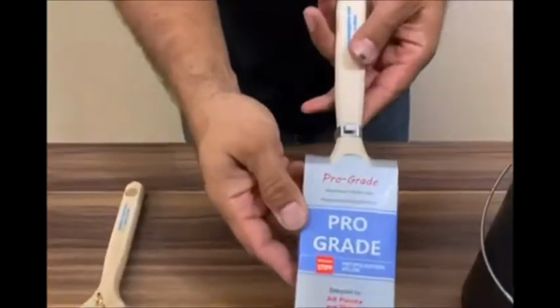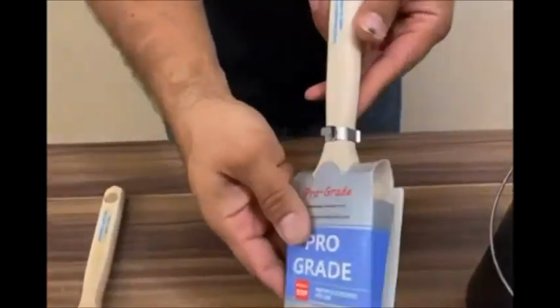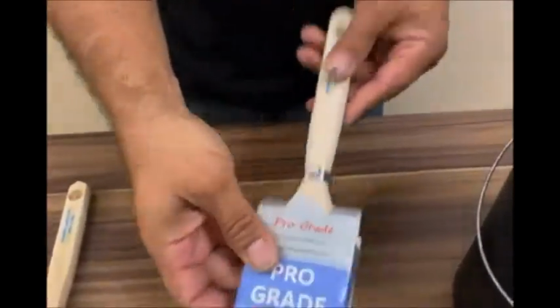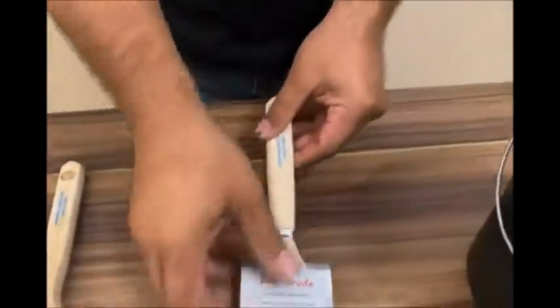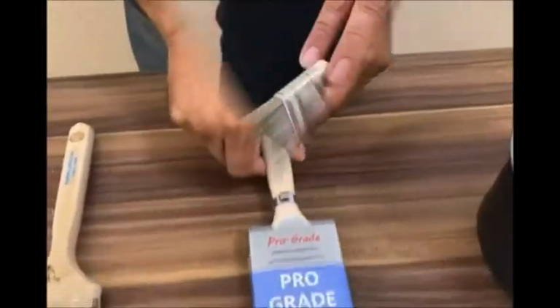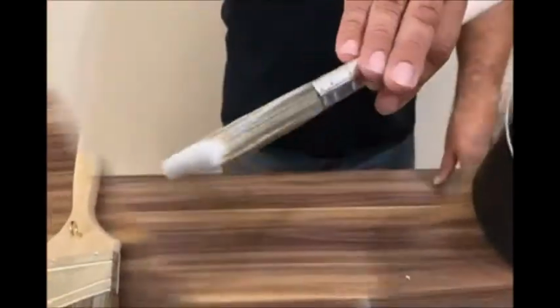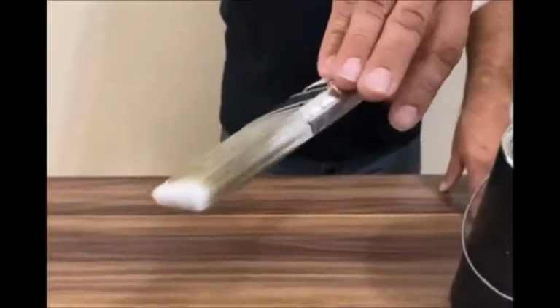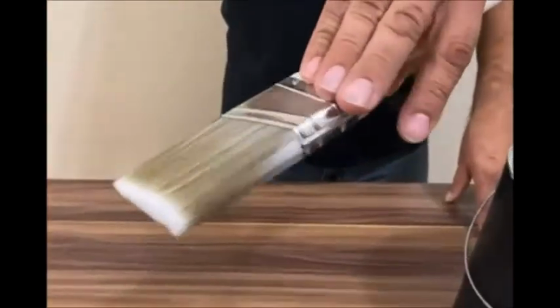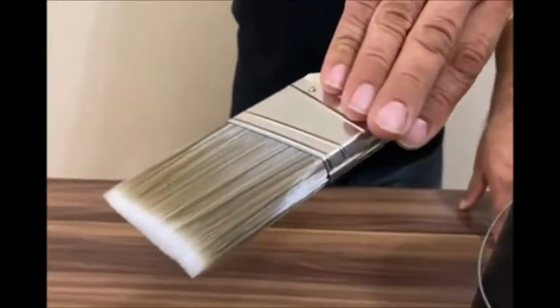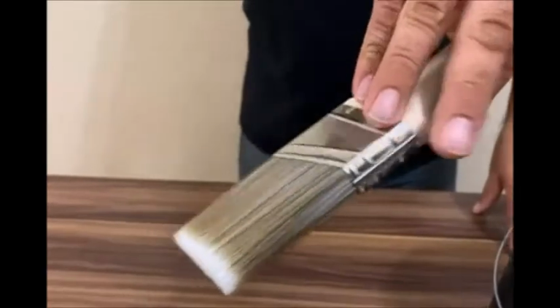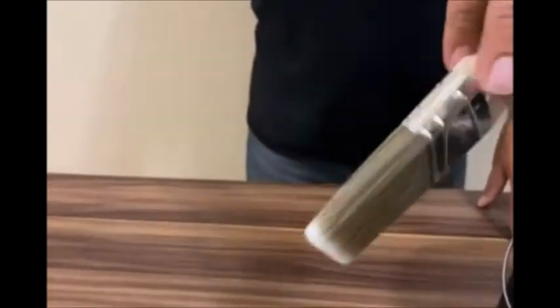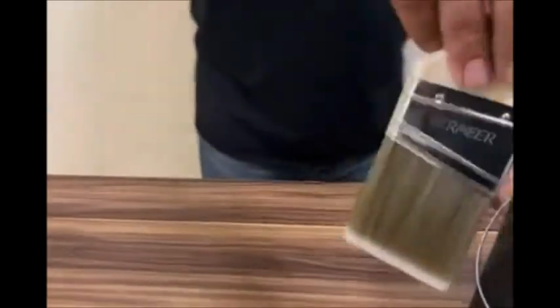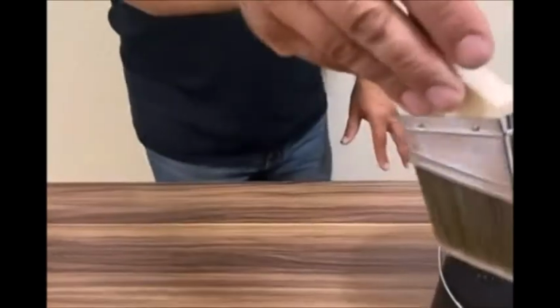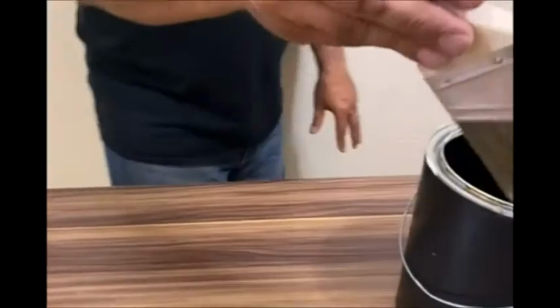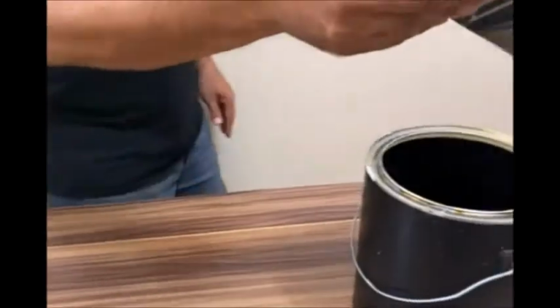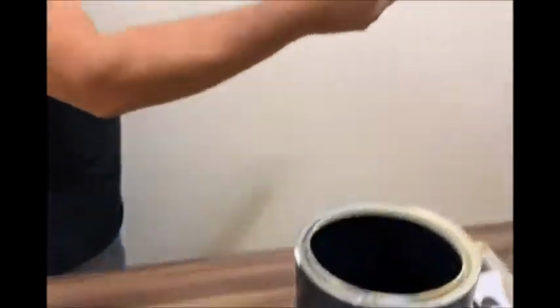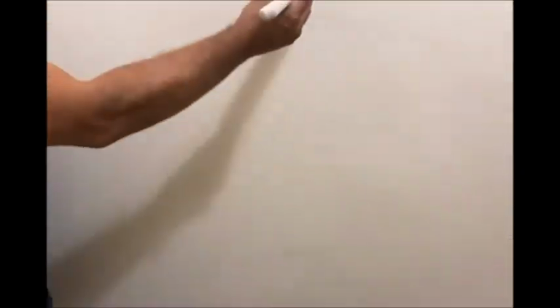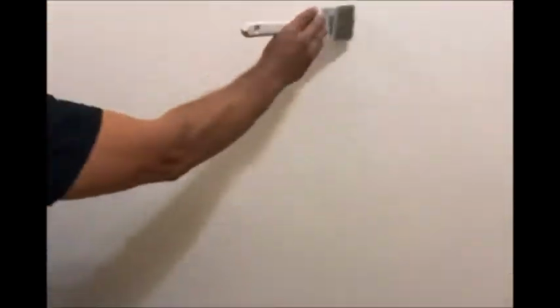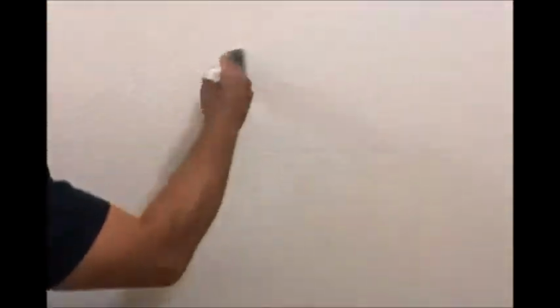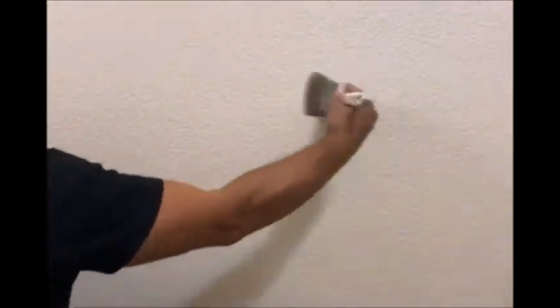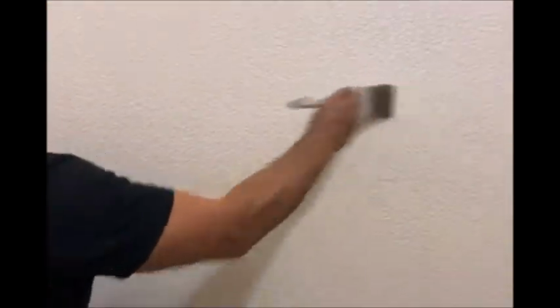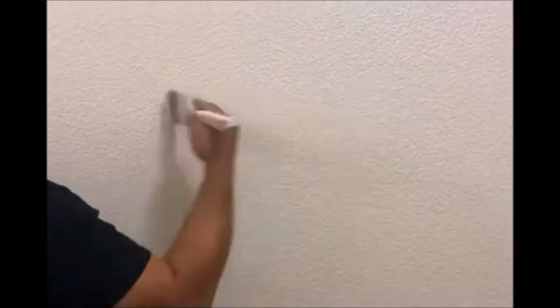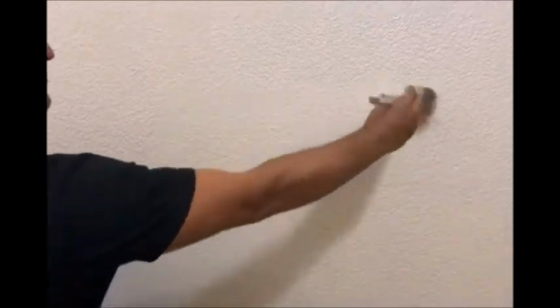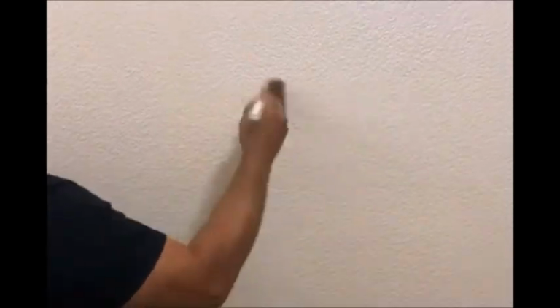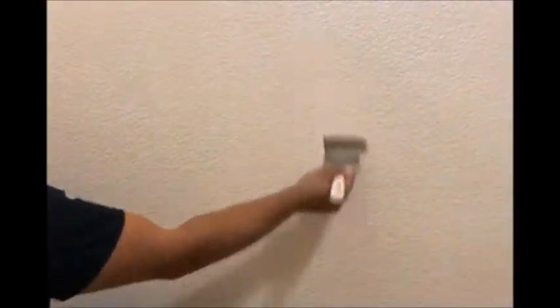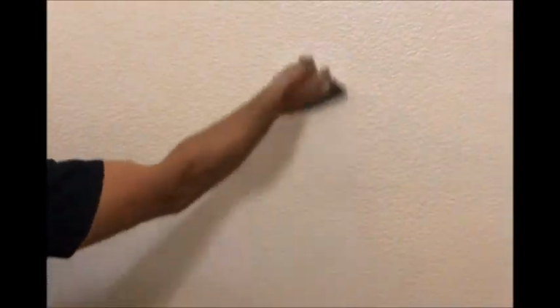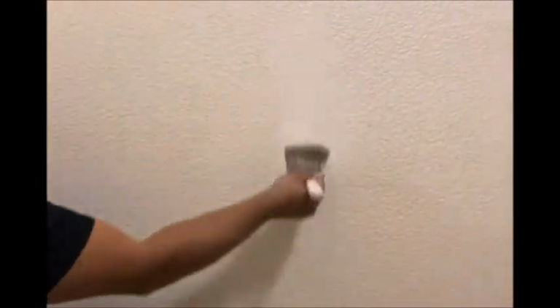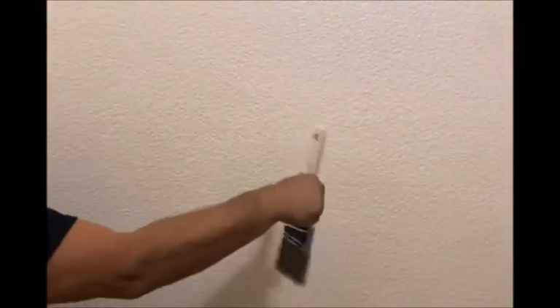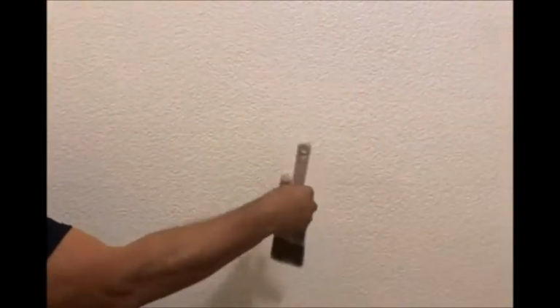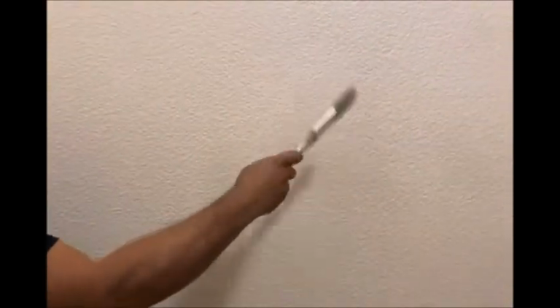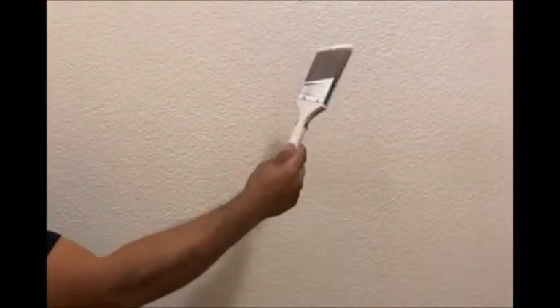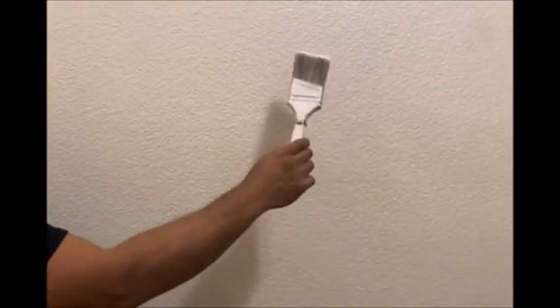The clip also adds to your safety when working from a ladder. It gives you a convenient place and easy way to rest your brush, freeing your hands to hold on to the ladder, especially when climbing up or down. That alone is worth the price of the clip.